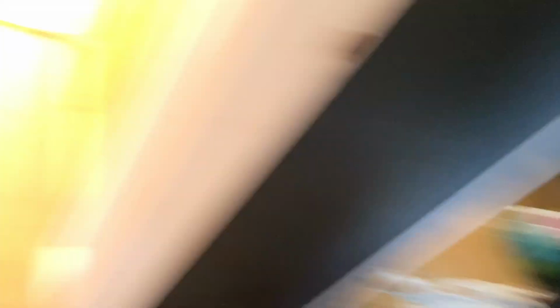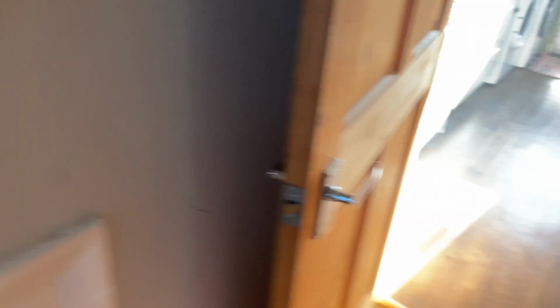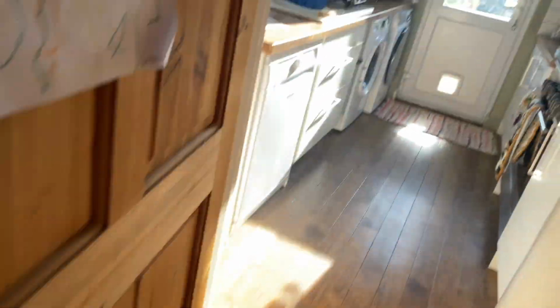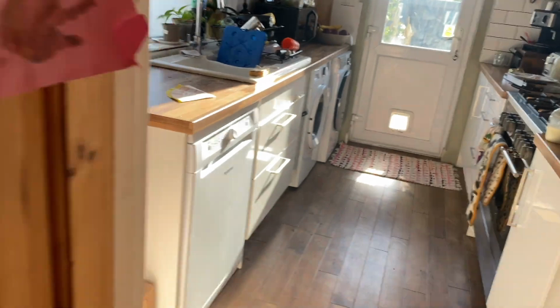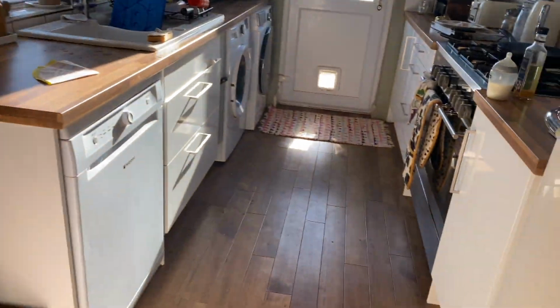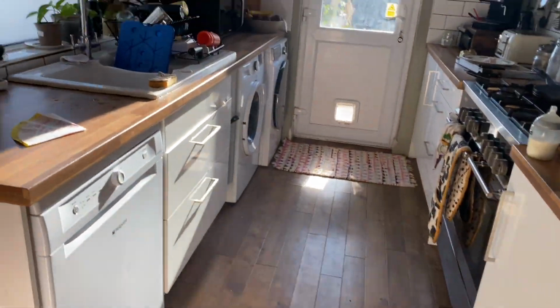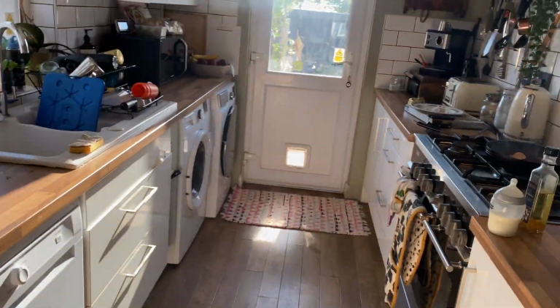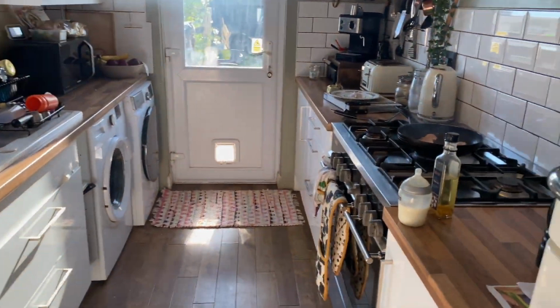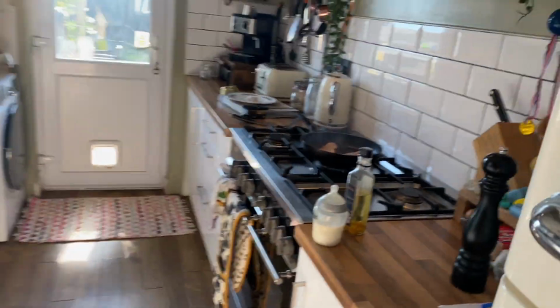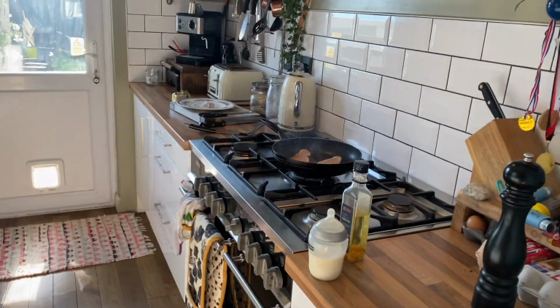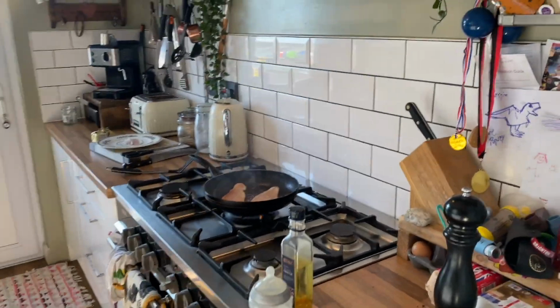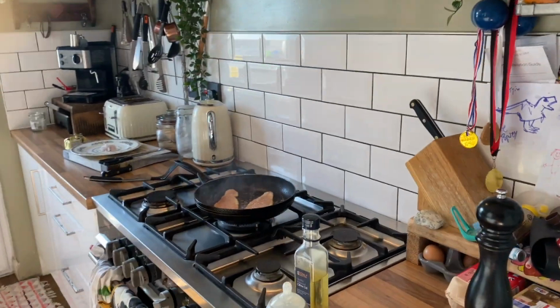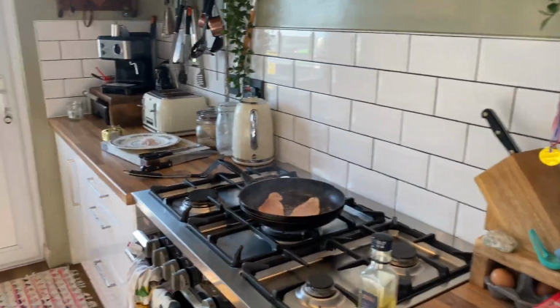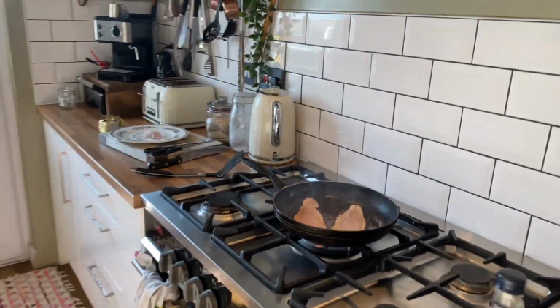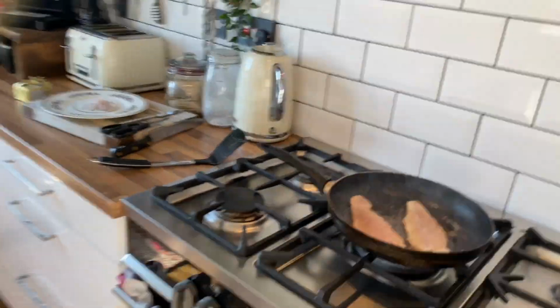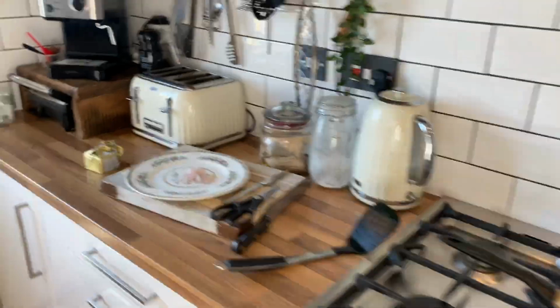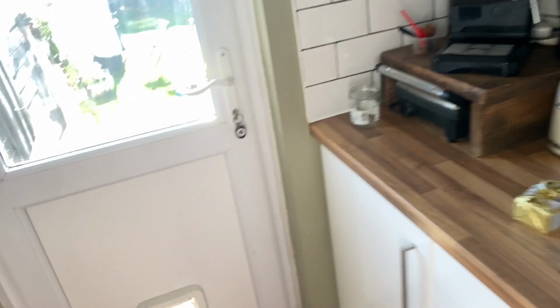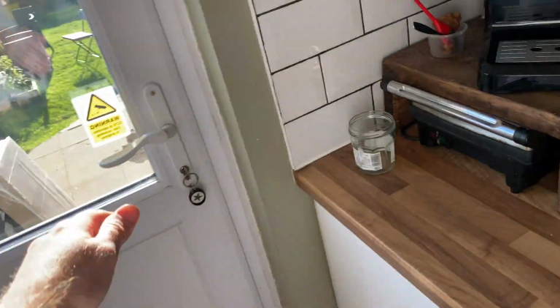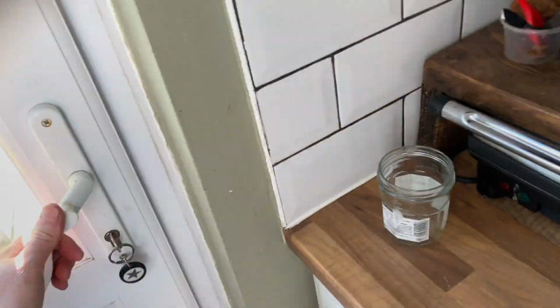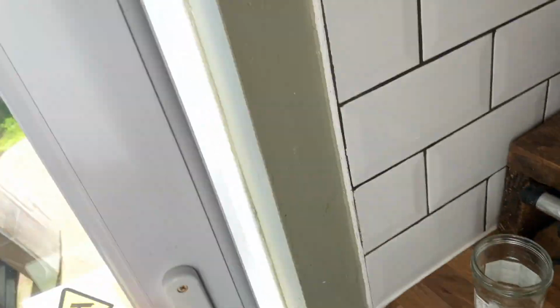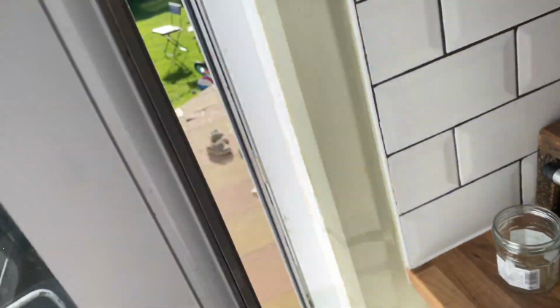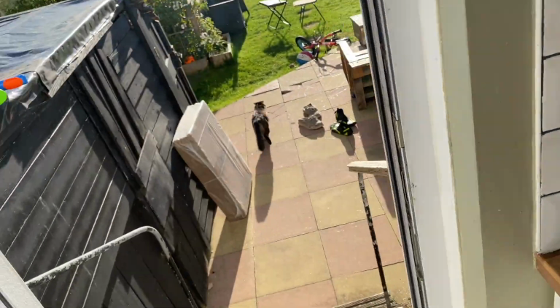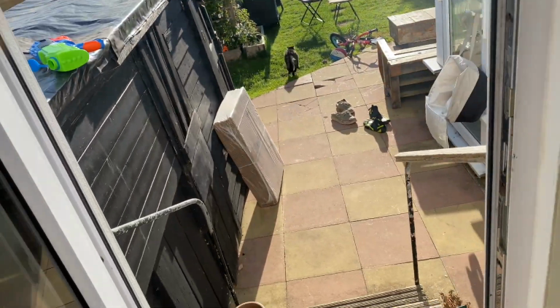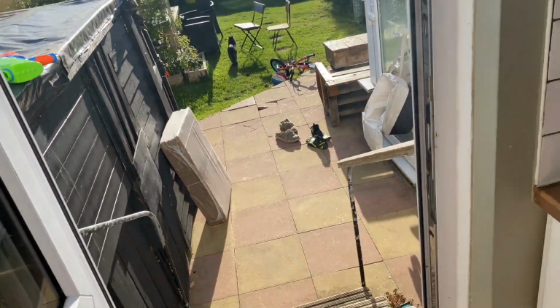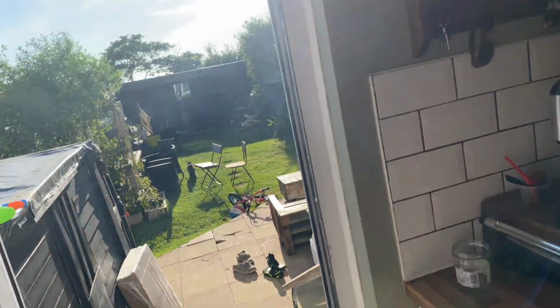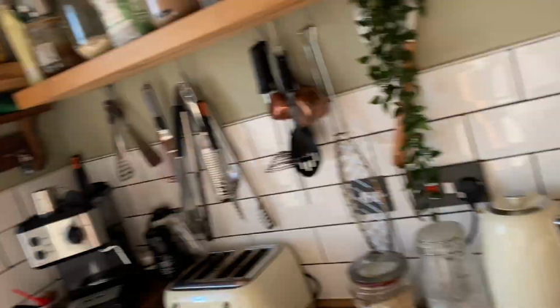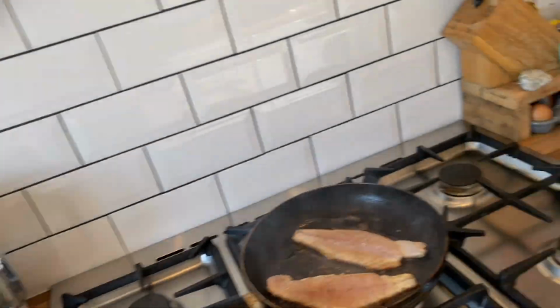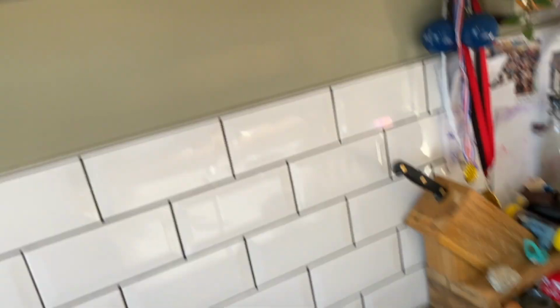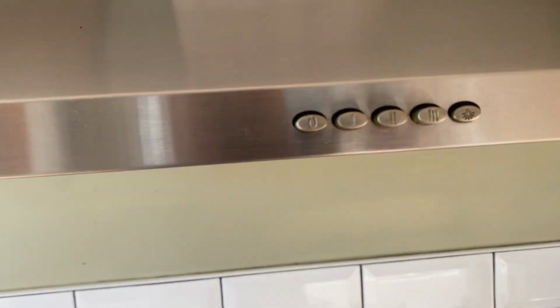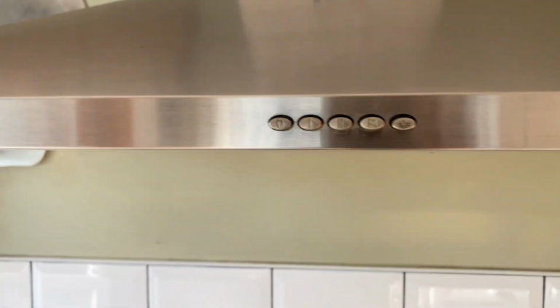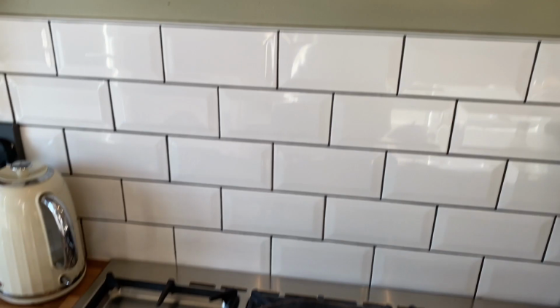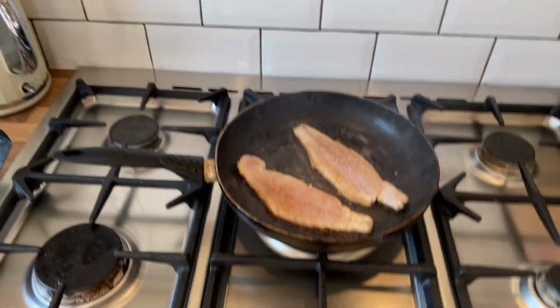Quick — close the door! In here, close the door. We're going to burn the house down! Normally I'd have the fan on but it makes too much noise, so I'm just going to open this door.